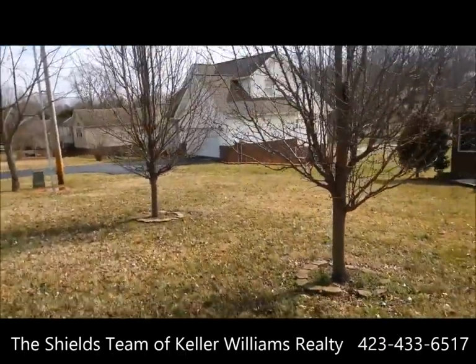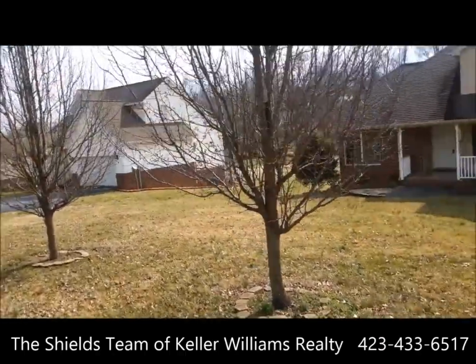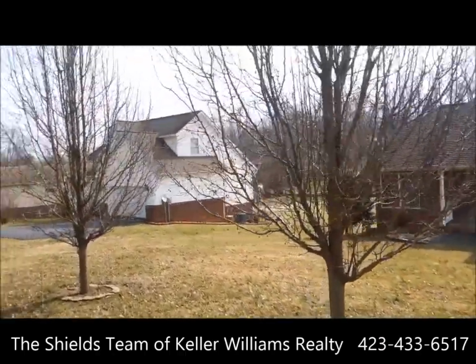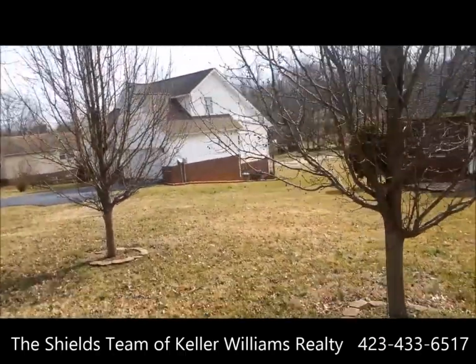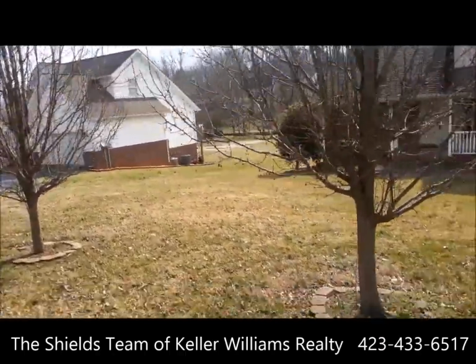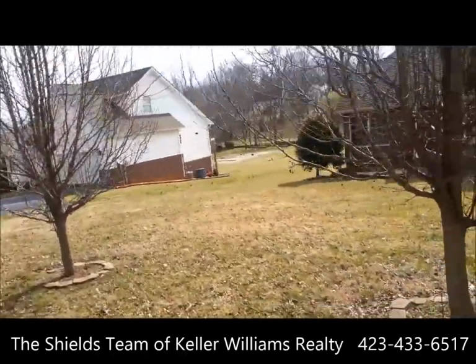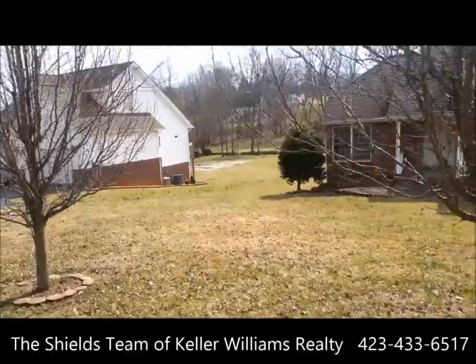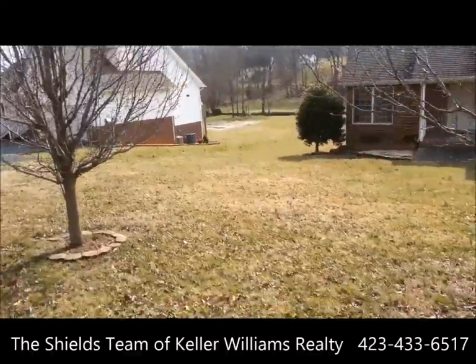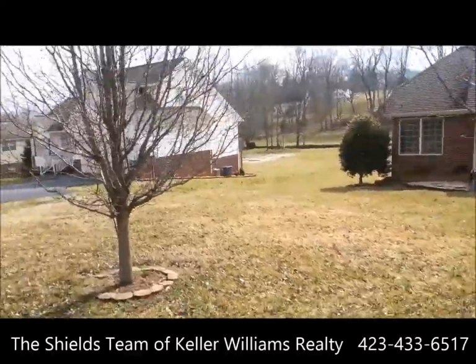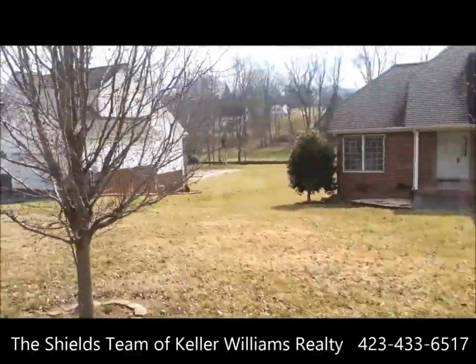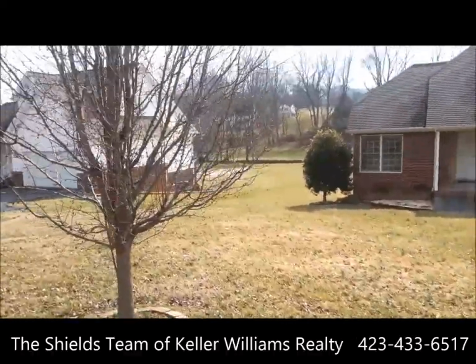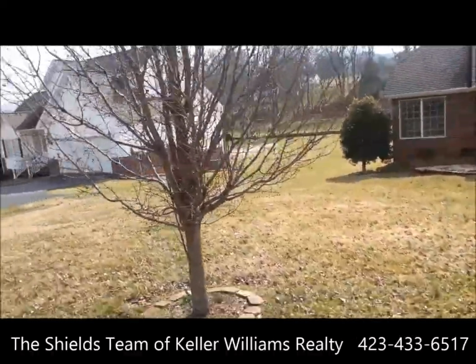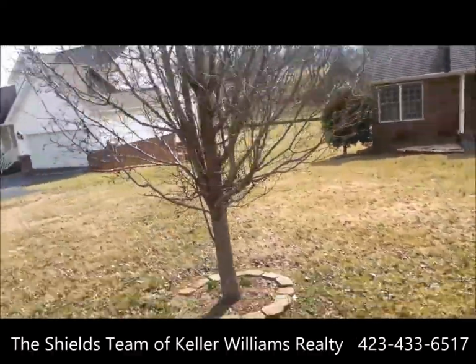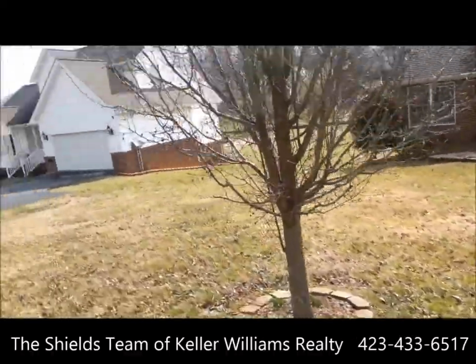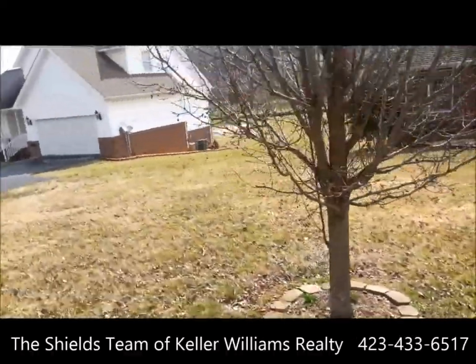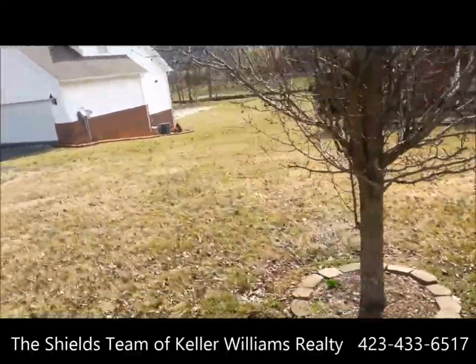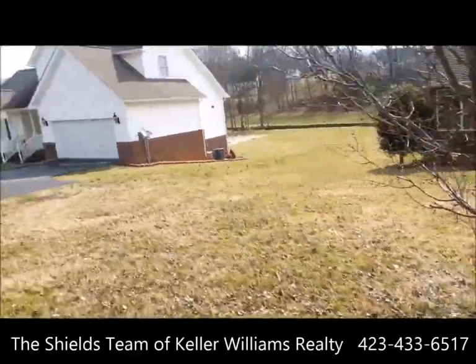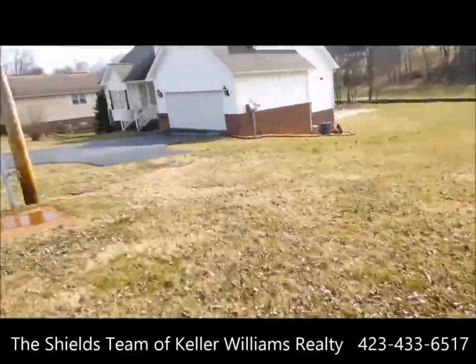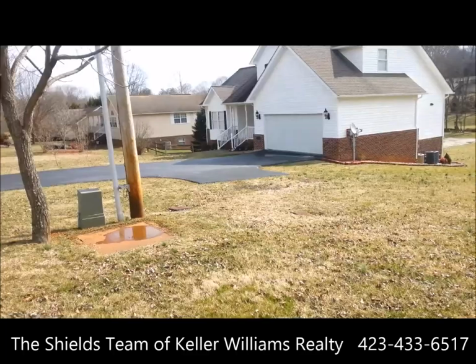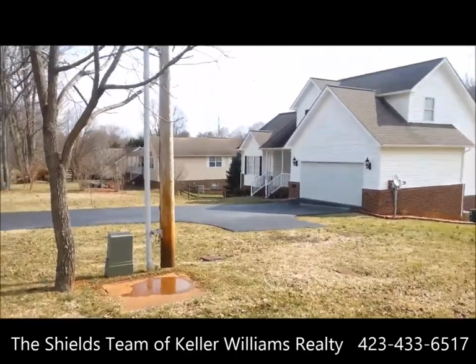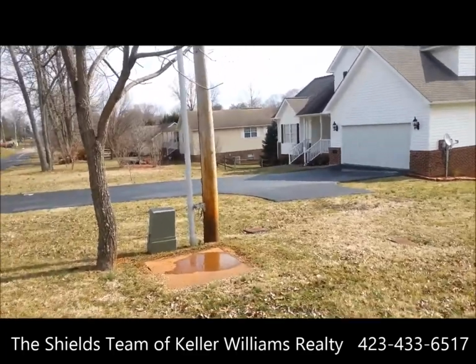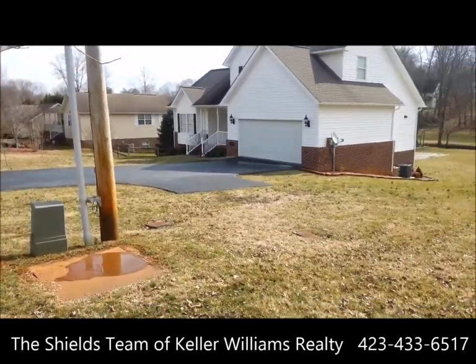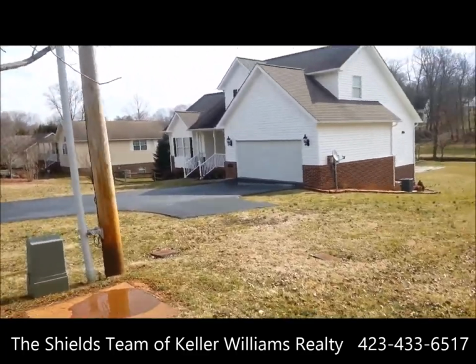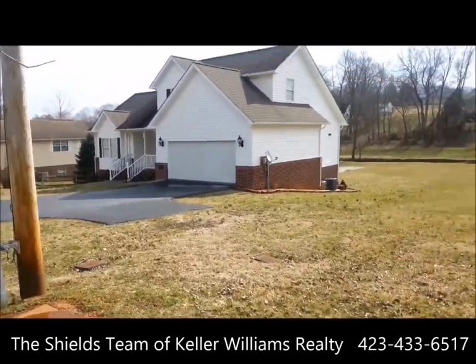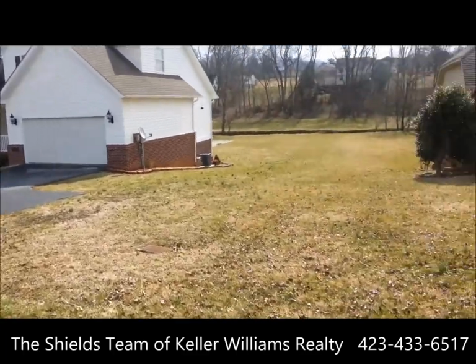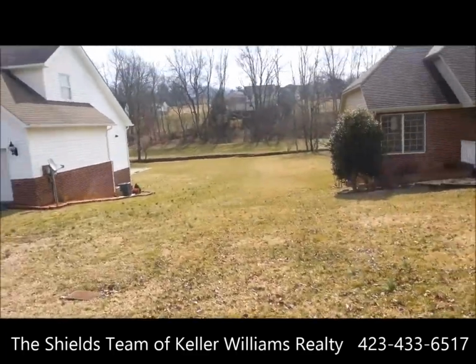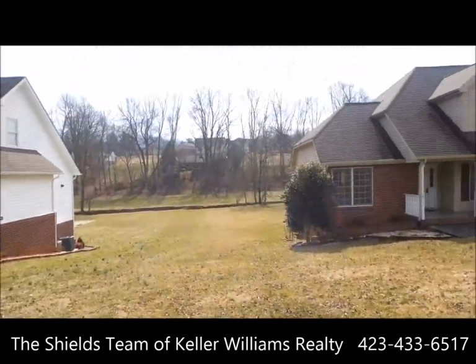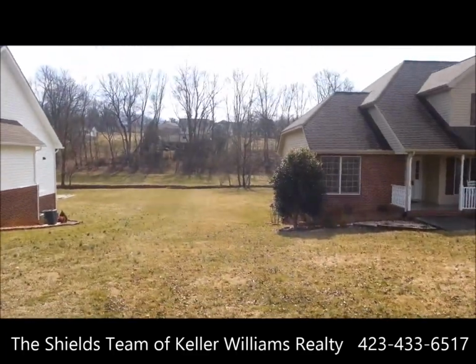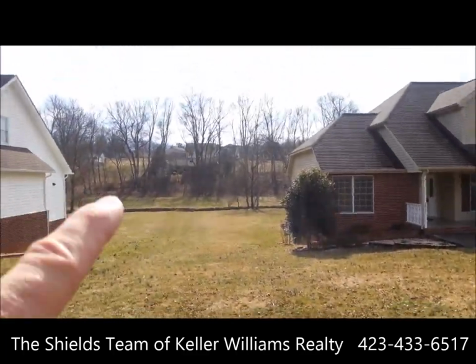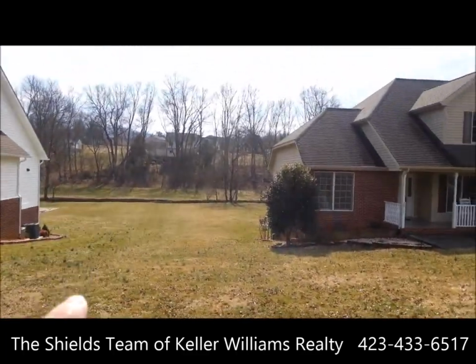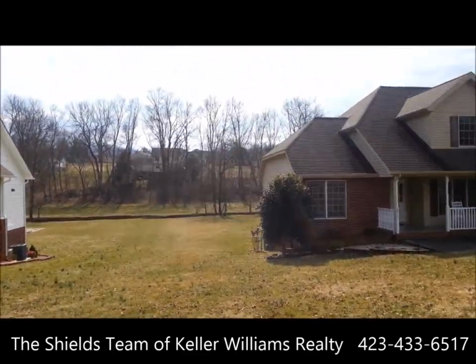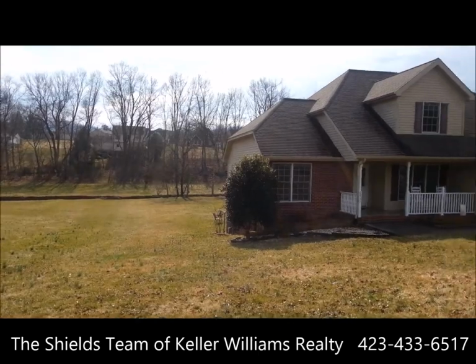This home sits on a big lot. Got these great little pear trees in the front yard. This pole I'm walking to represents the edge of the lot. It runs all the way back to the bottom of the hill.